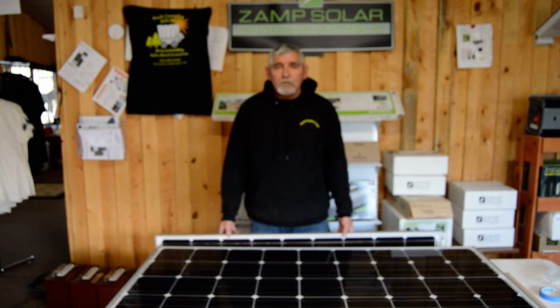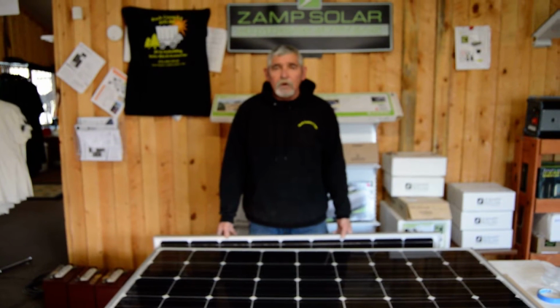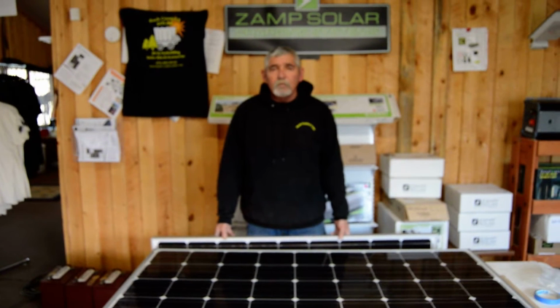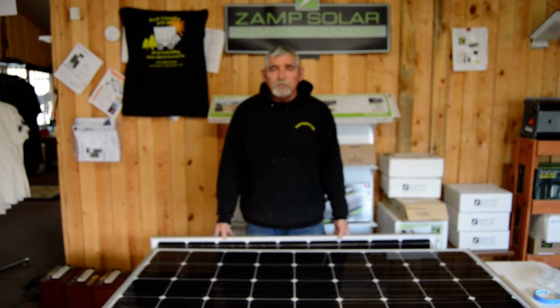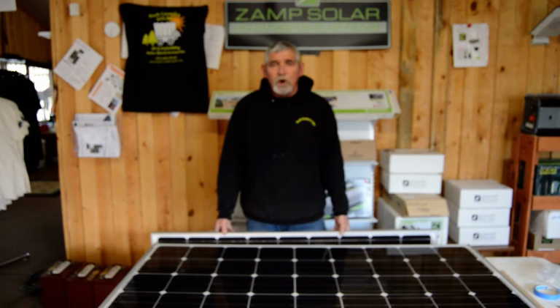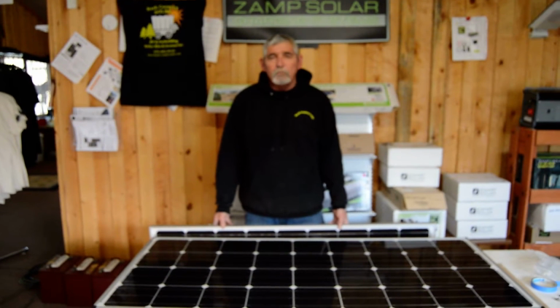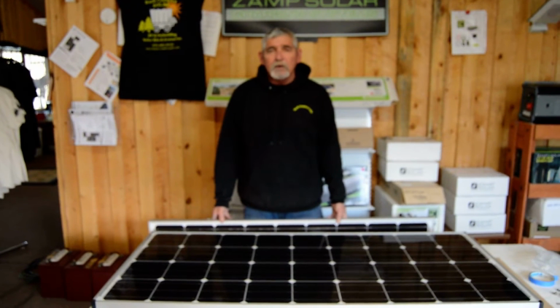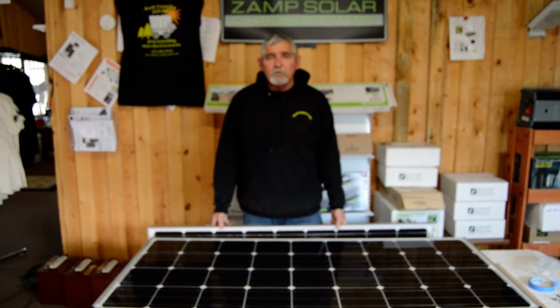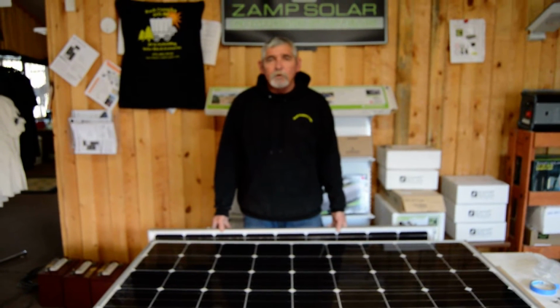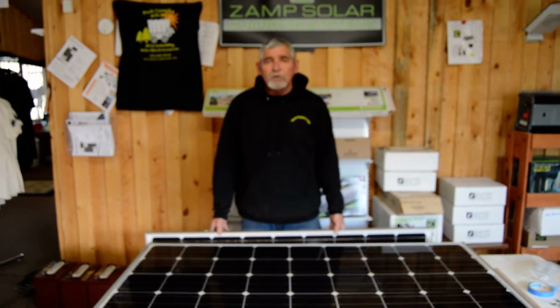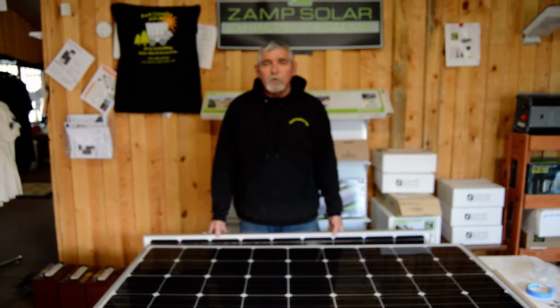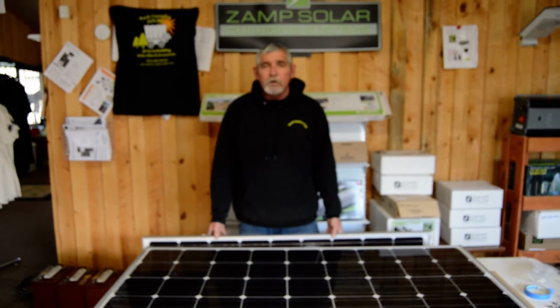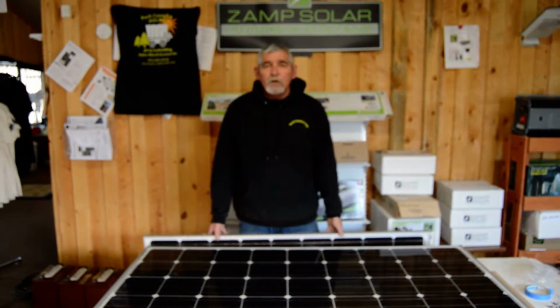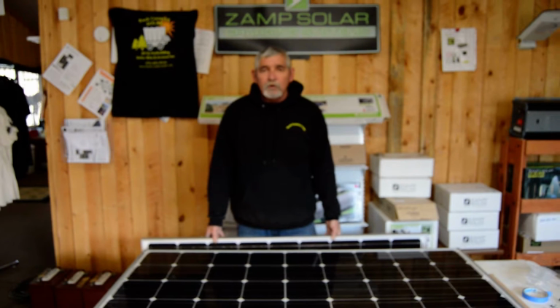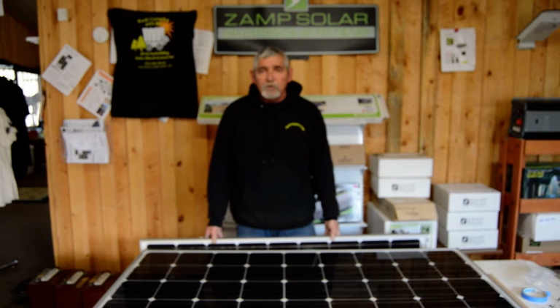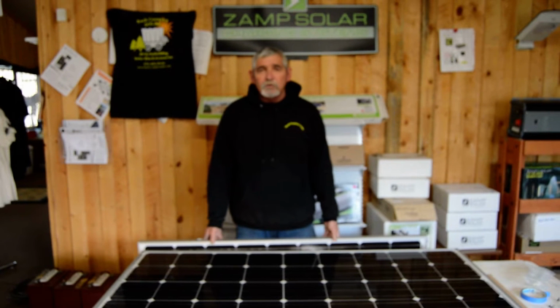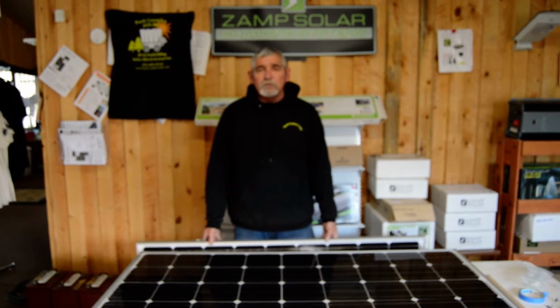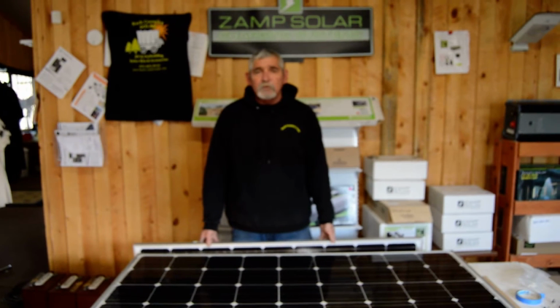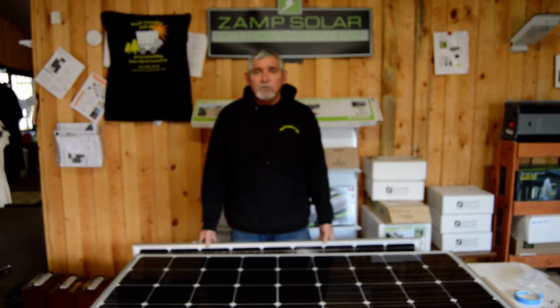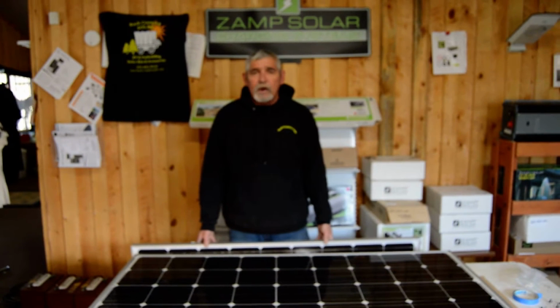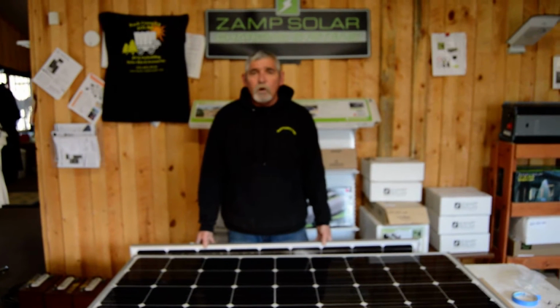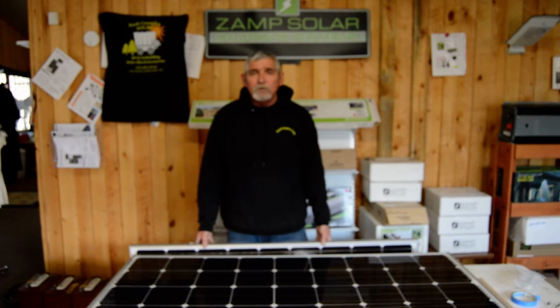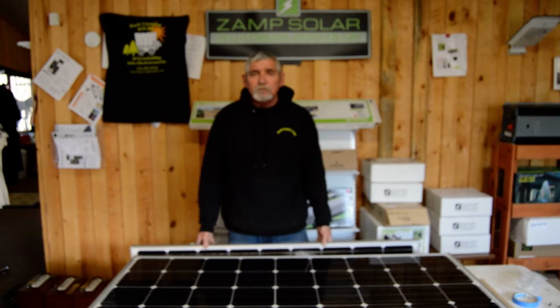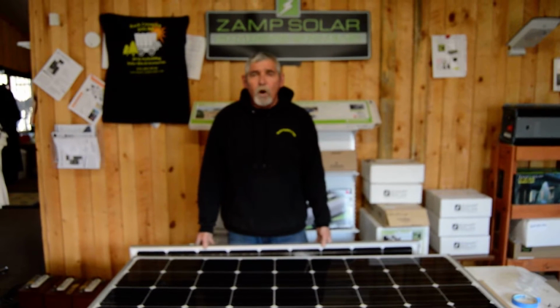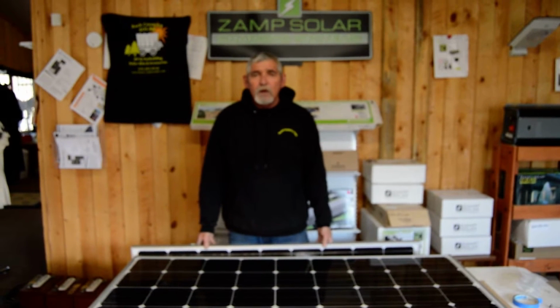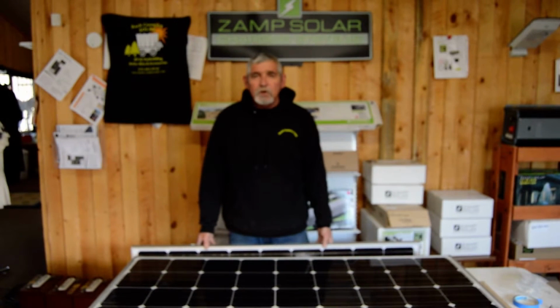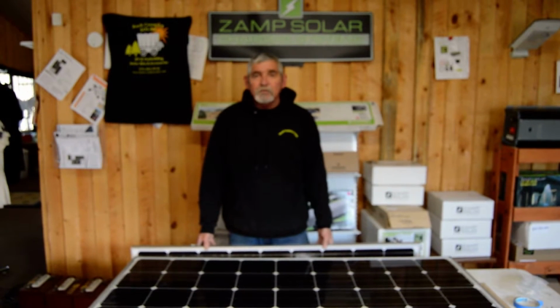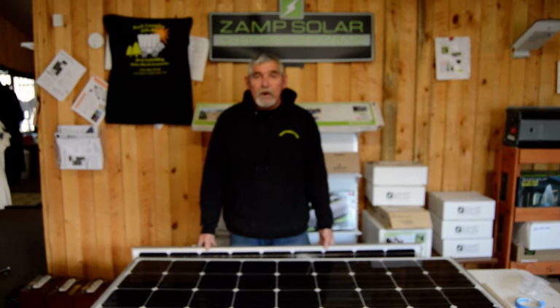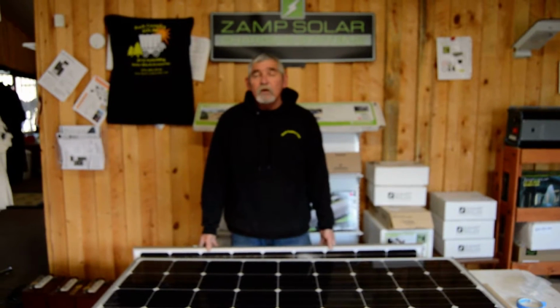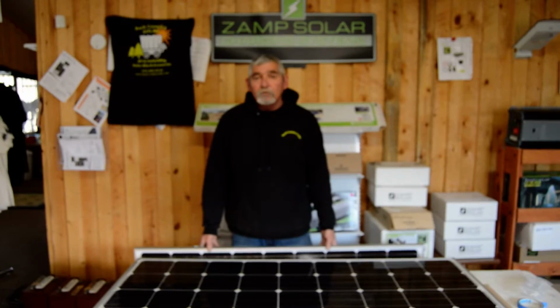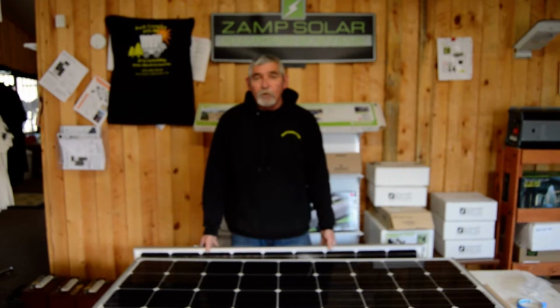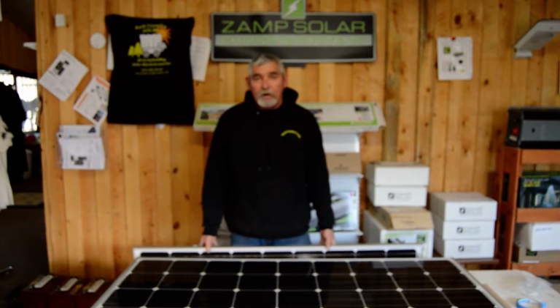Hello, this is Joe with Backcountry Solar. Today we're here to introduce you to the new ZAMP 160-watt US-made solar panel.